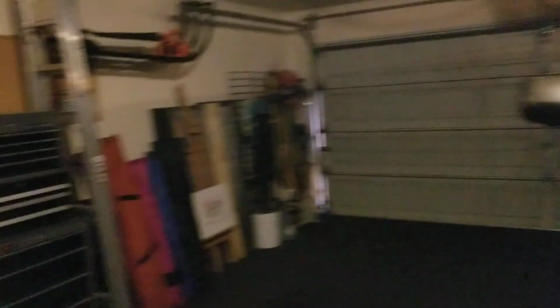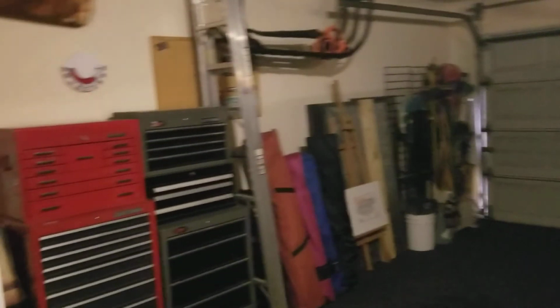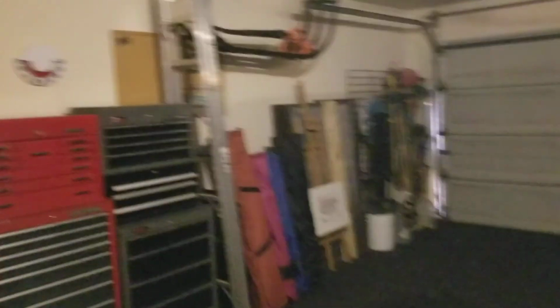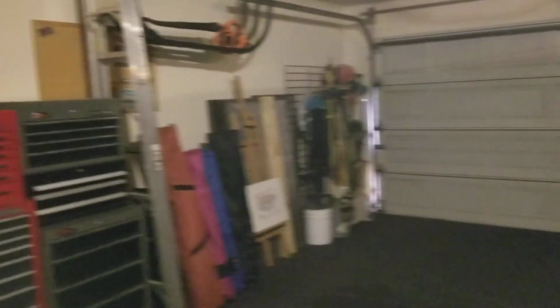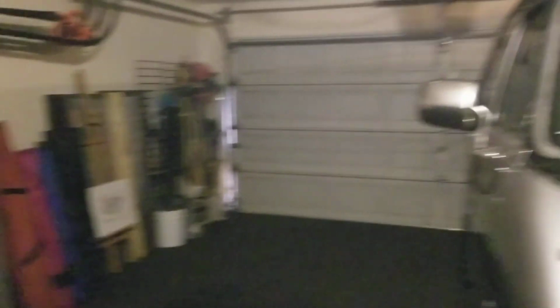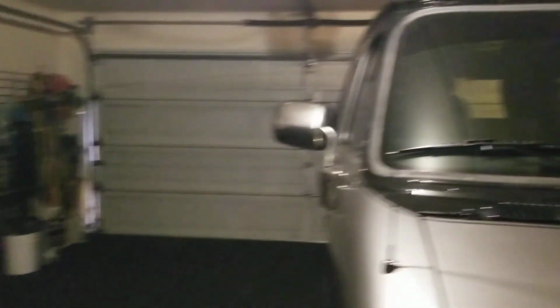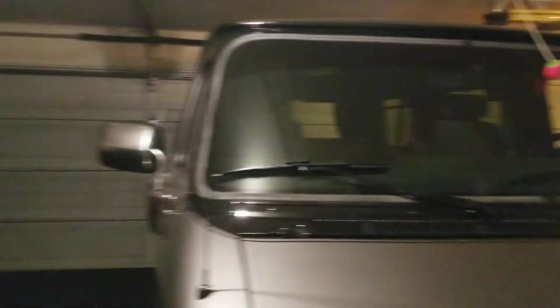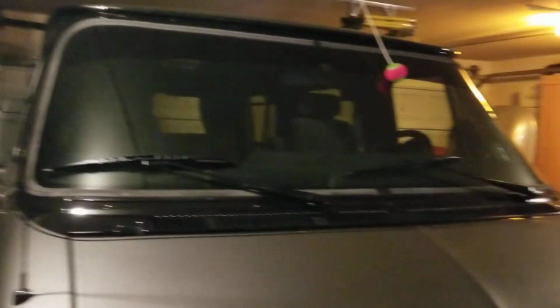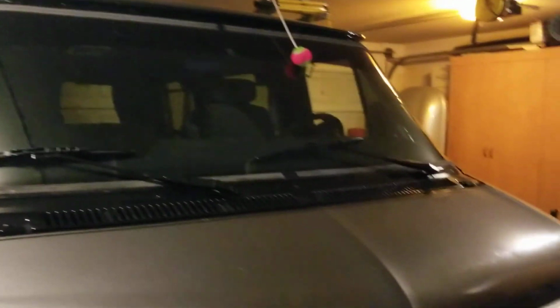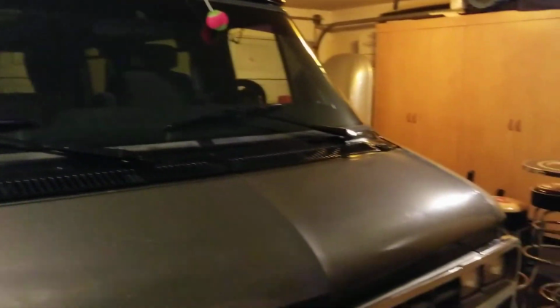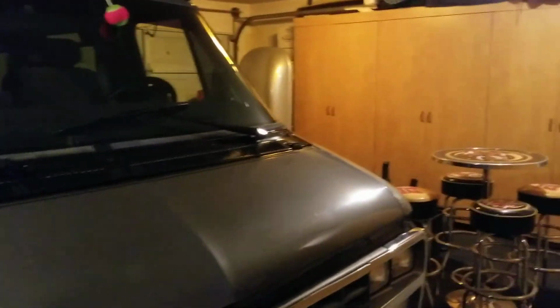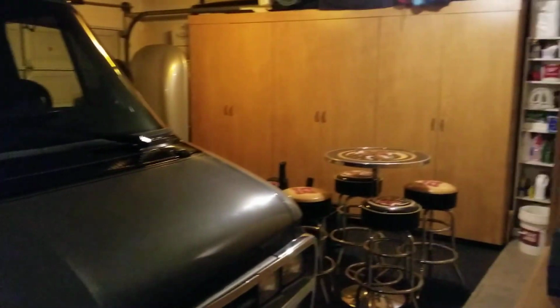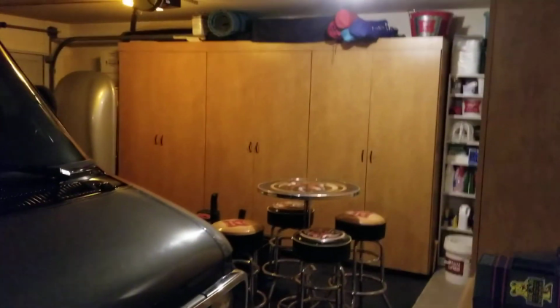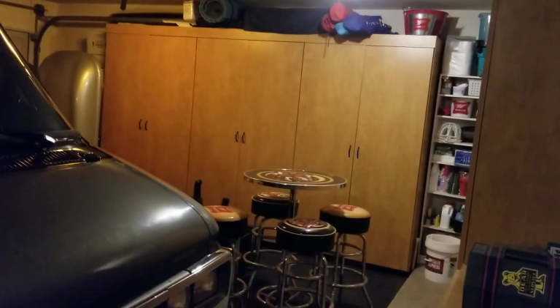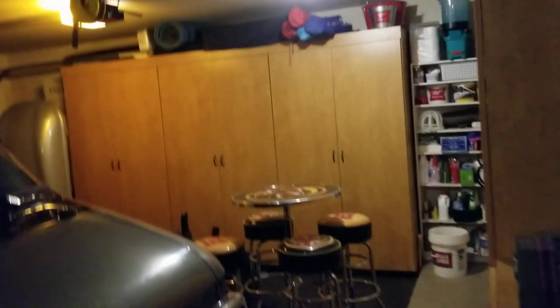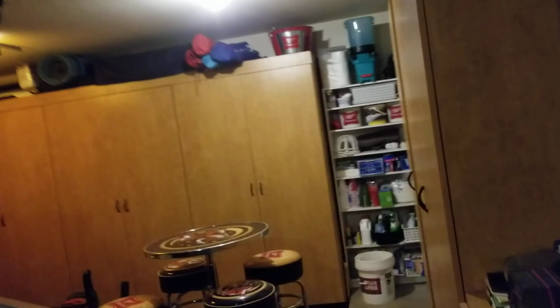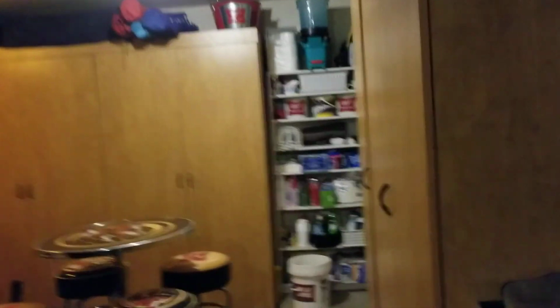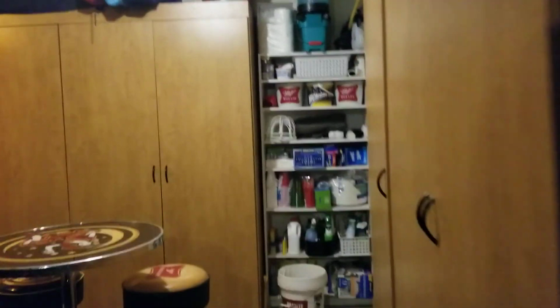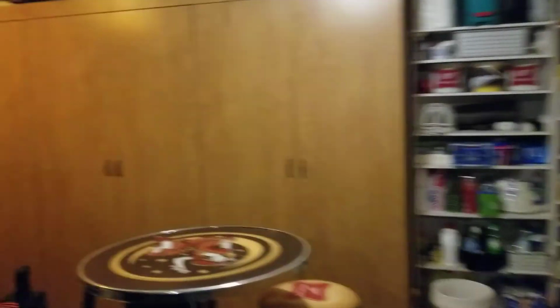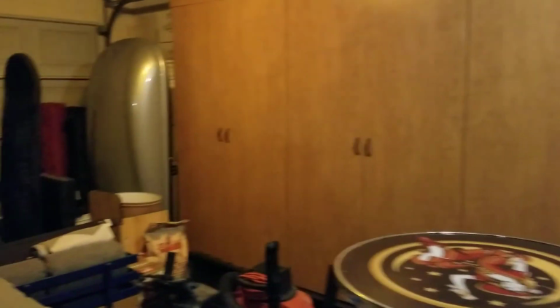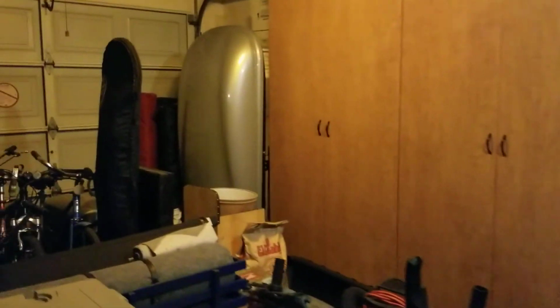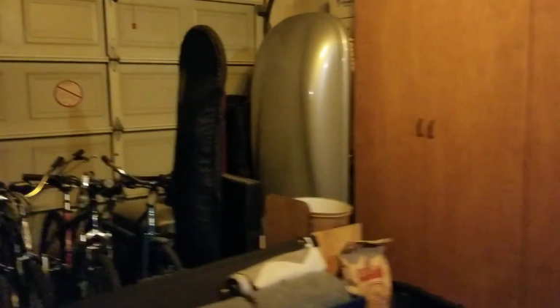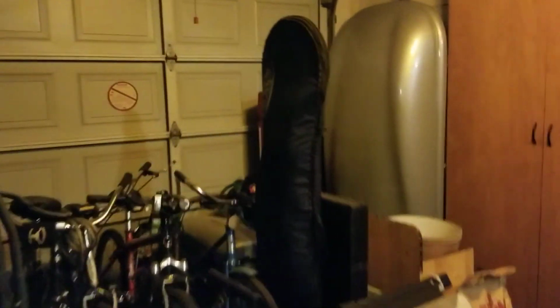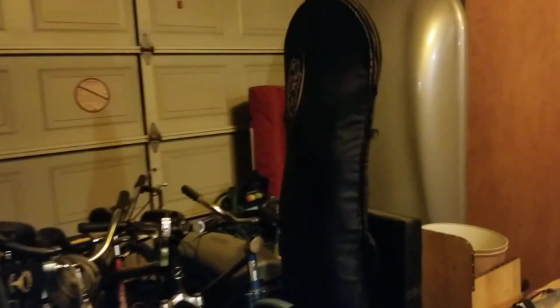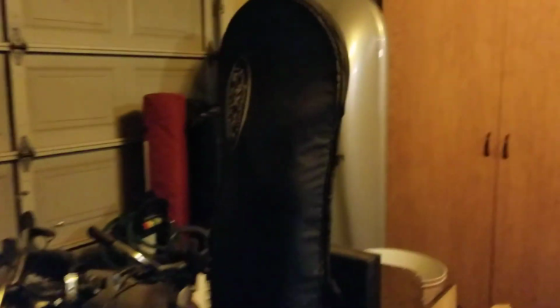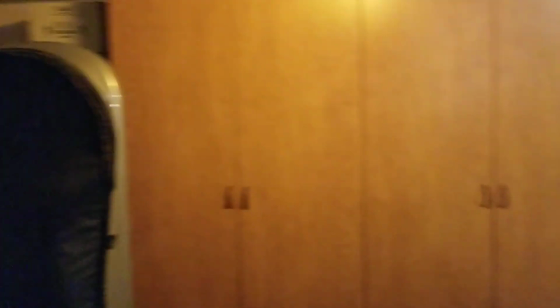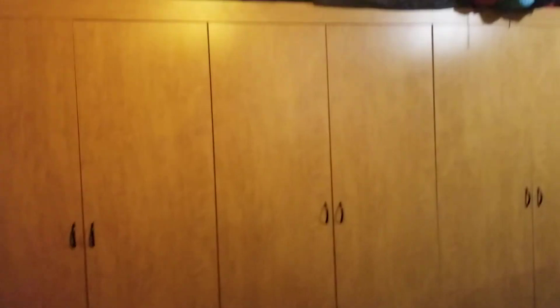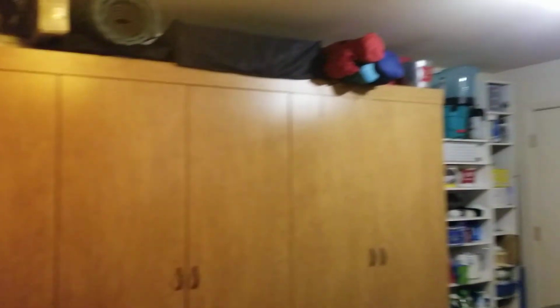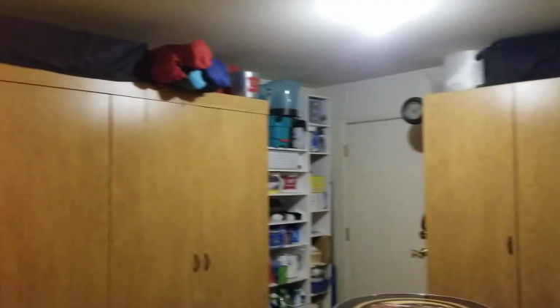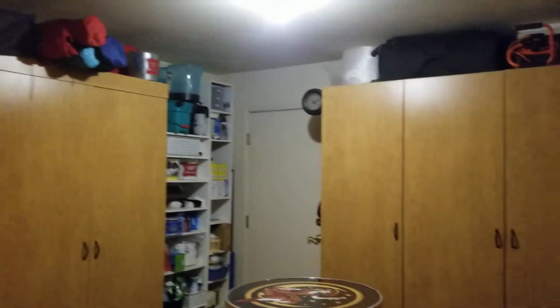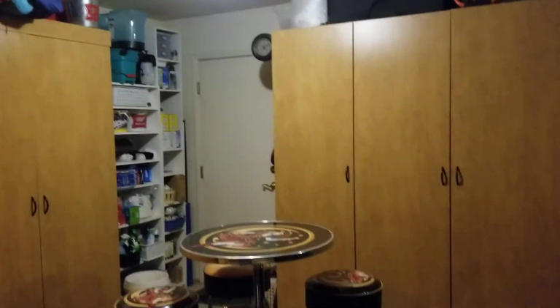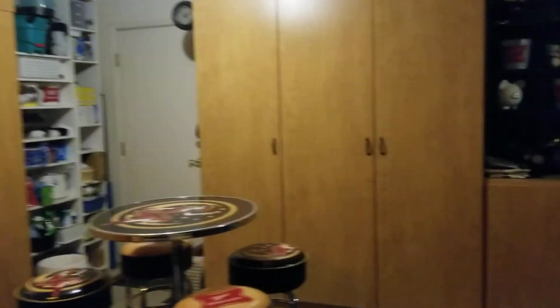We have the three-car garage with cabinets, and a man door to get out to the backyard.